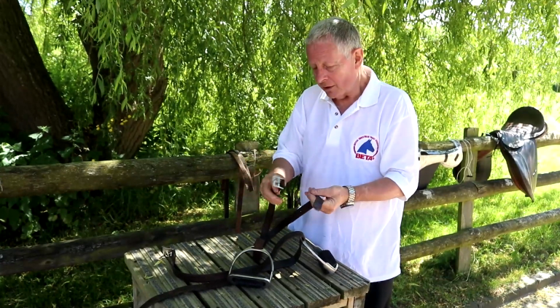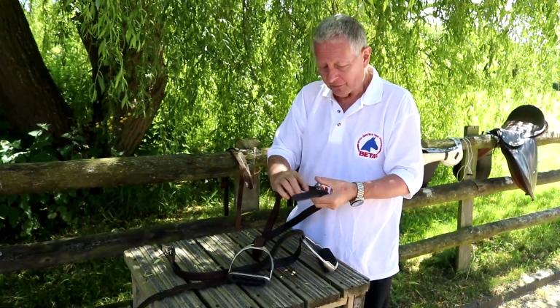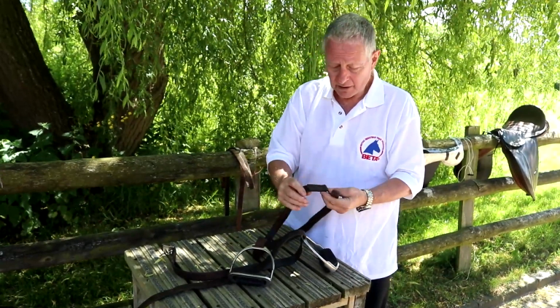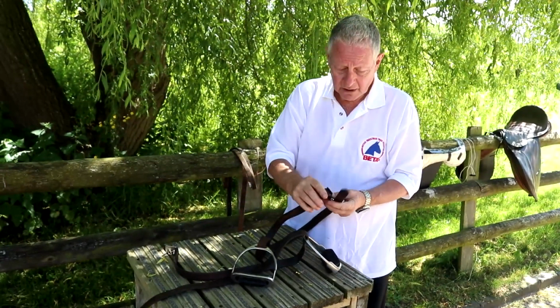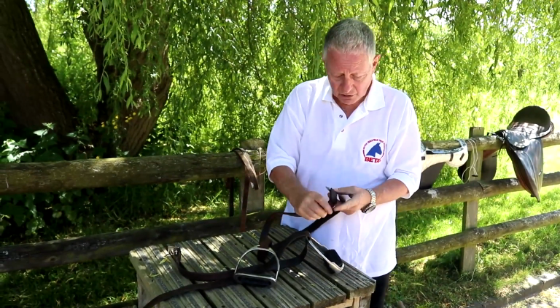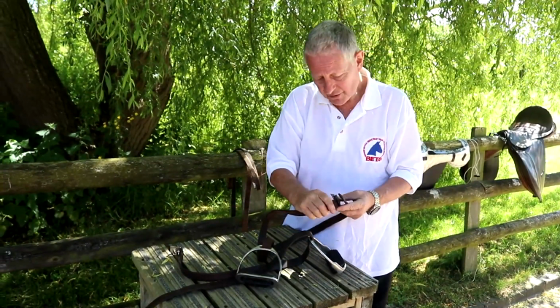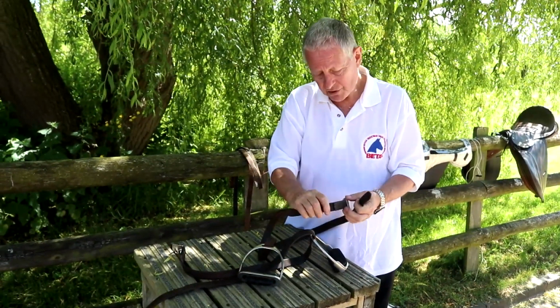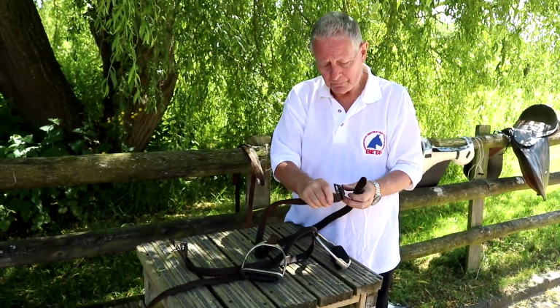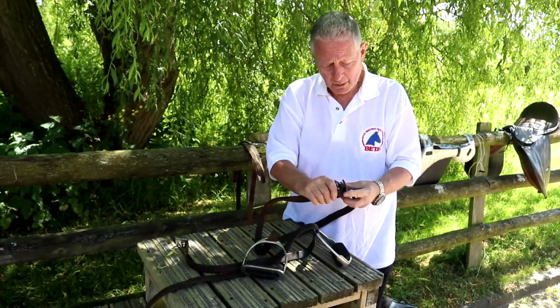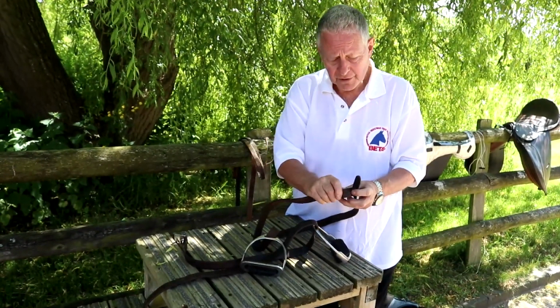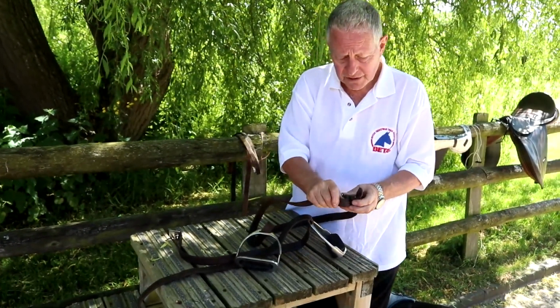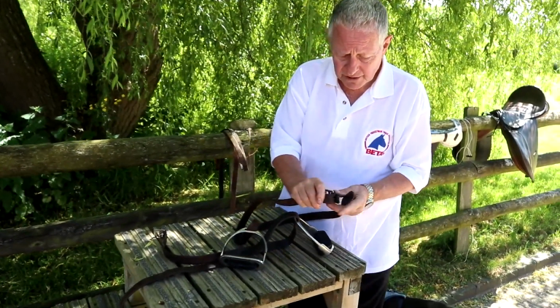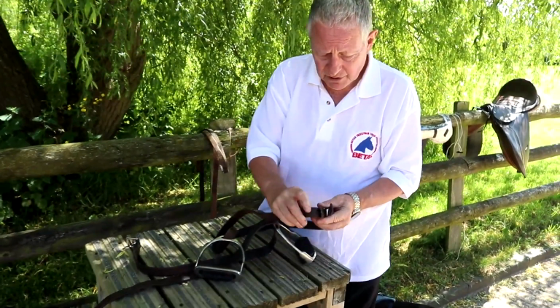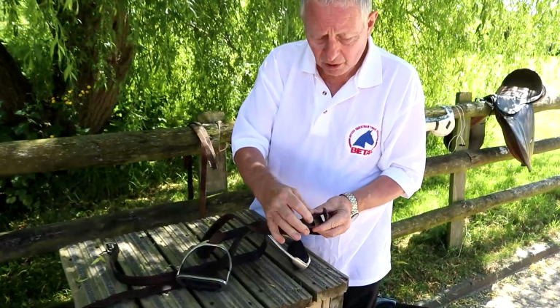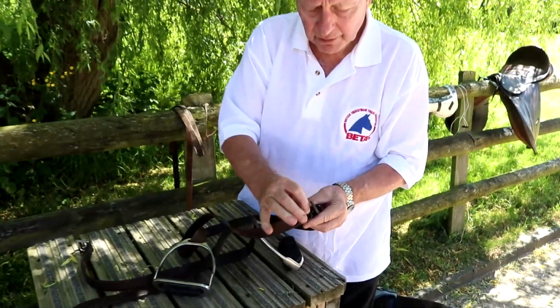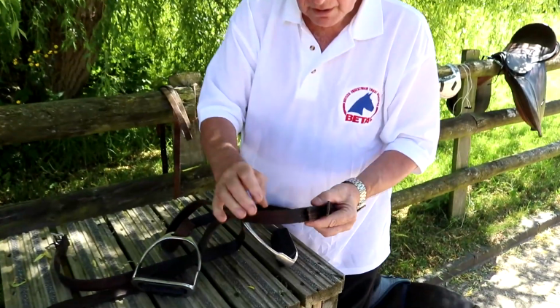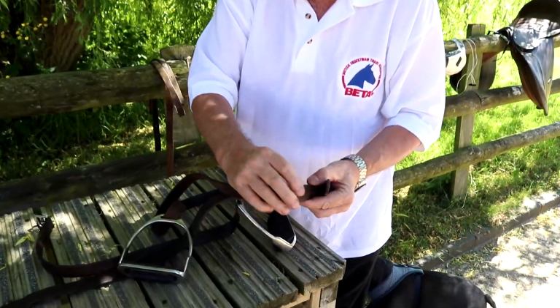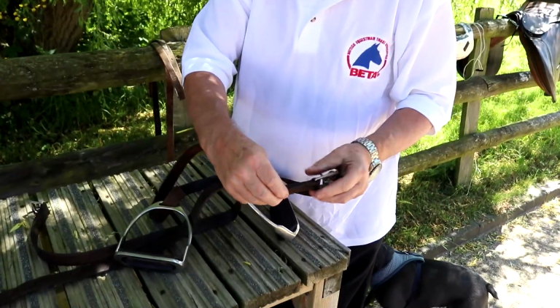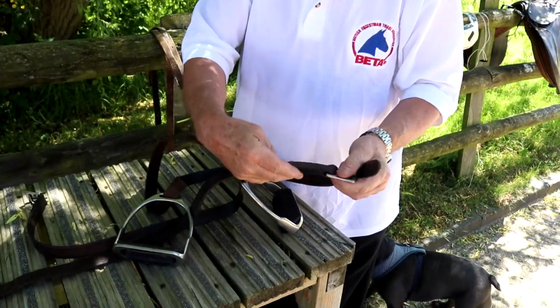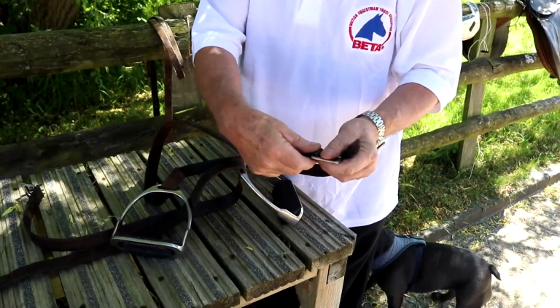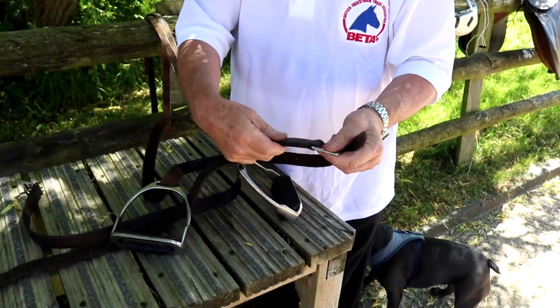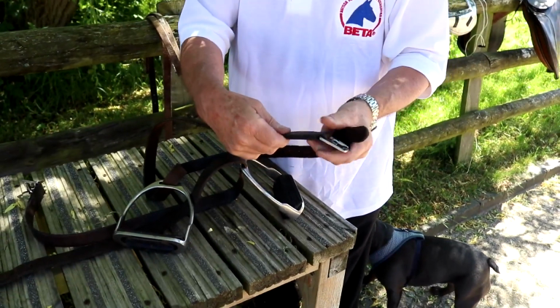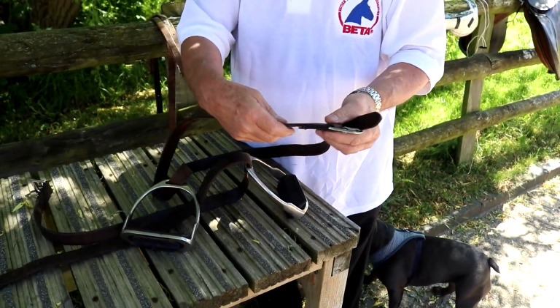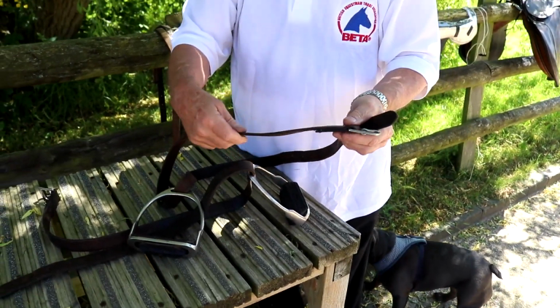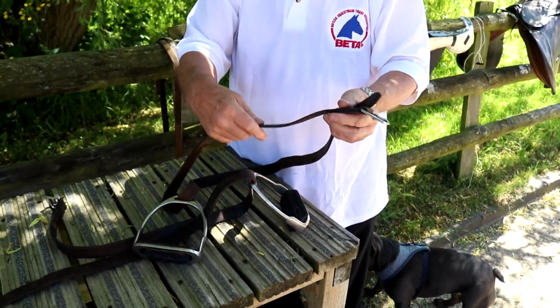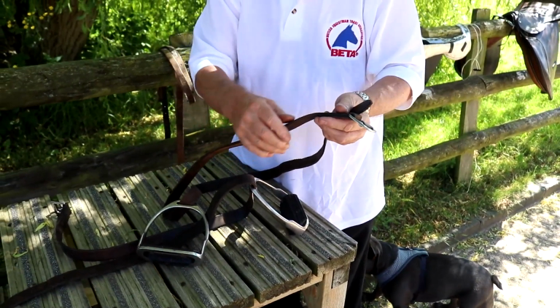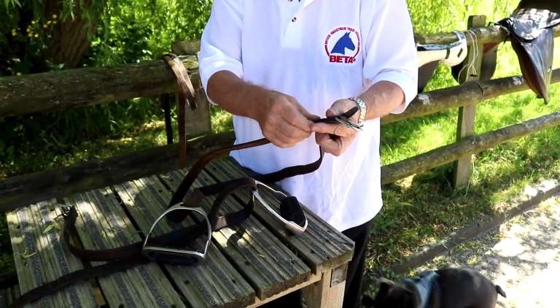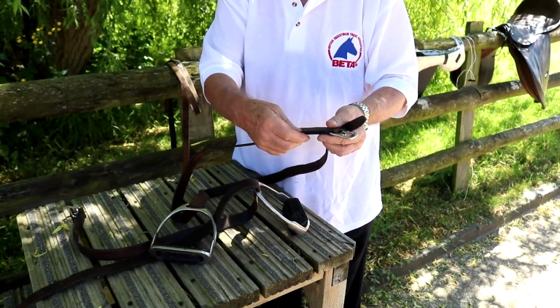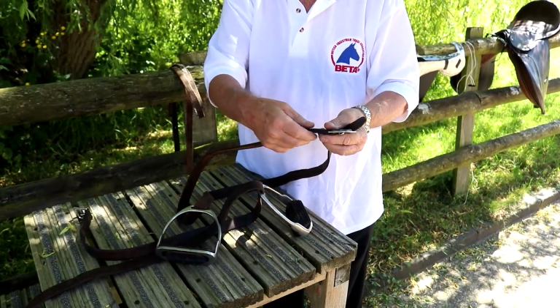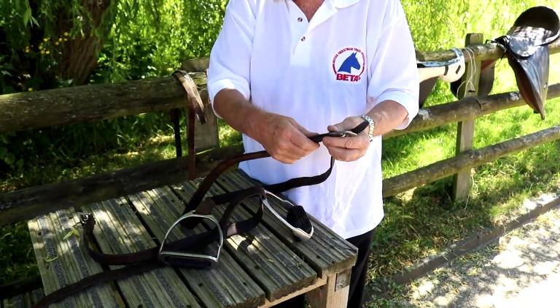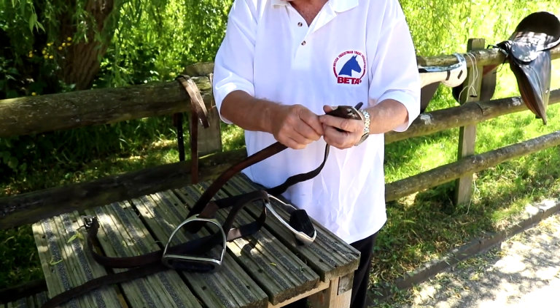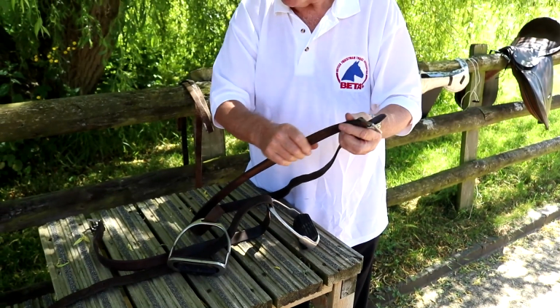The other thing is to look at the stitching on these — the stitching is gone, so you need to take them back to a saddler to be re-stitched properly.